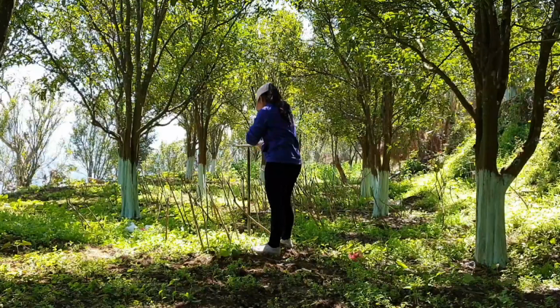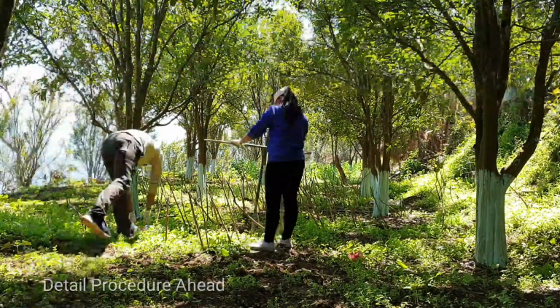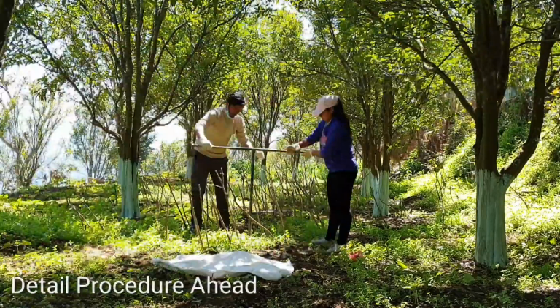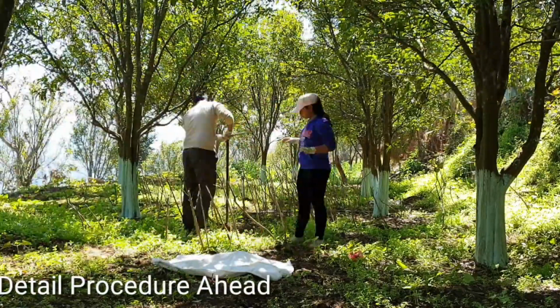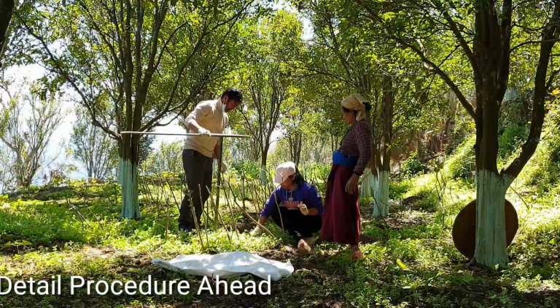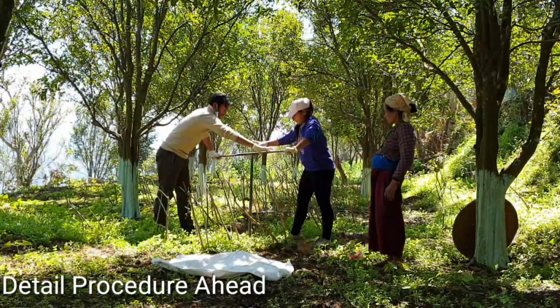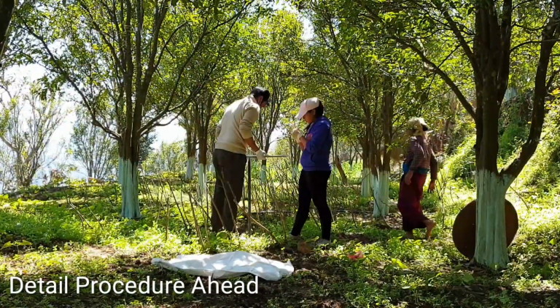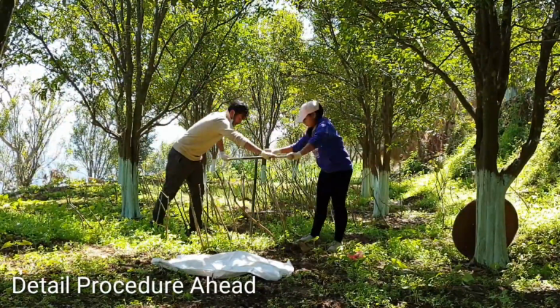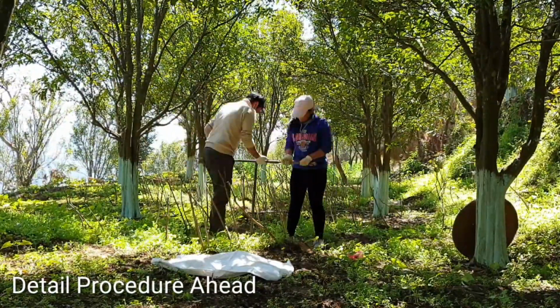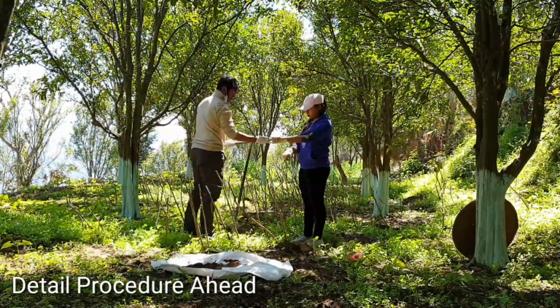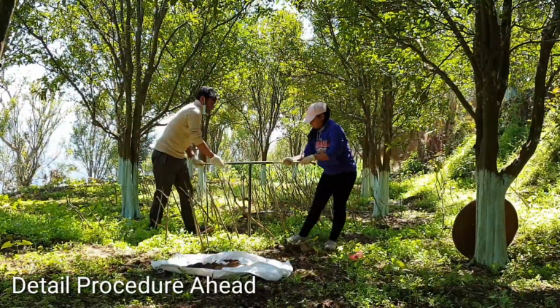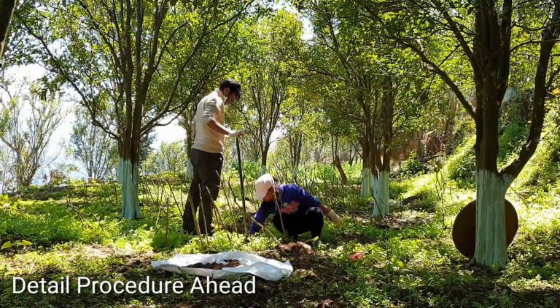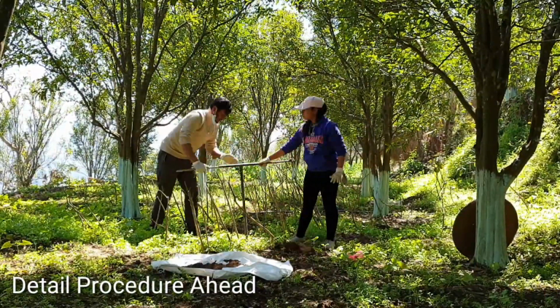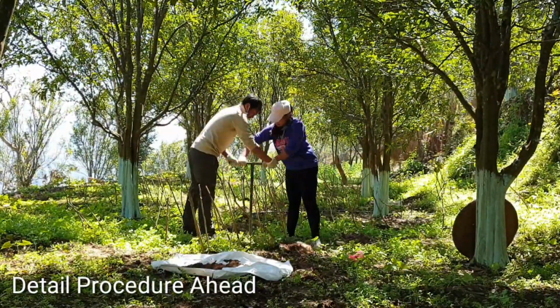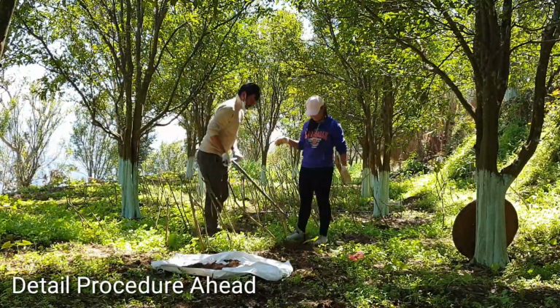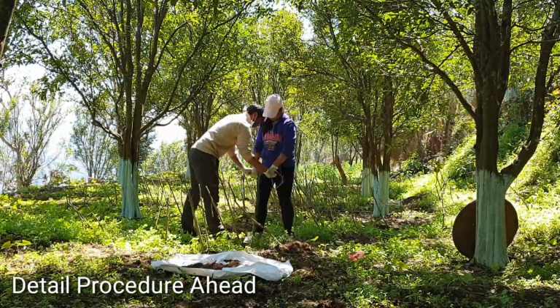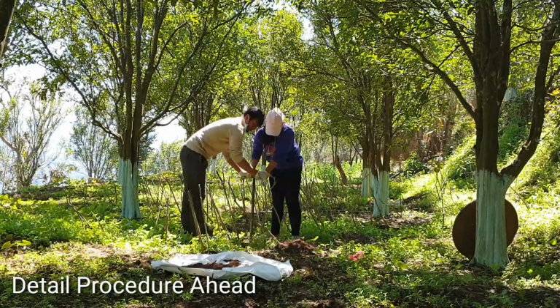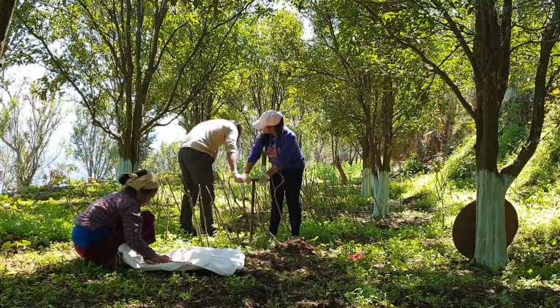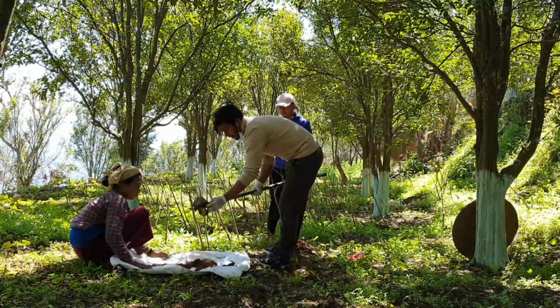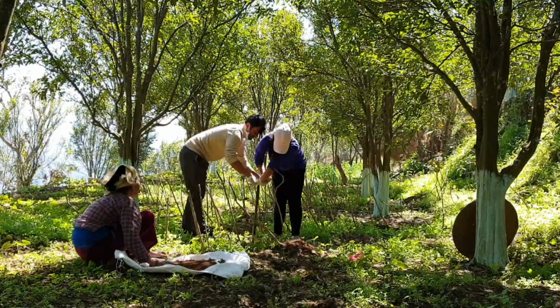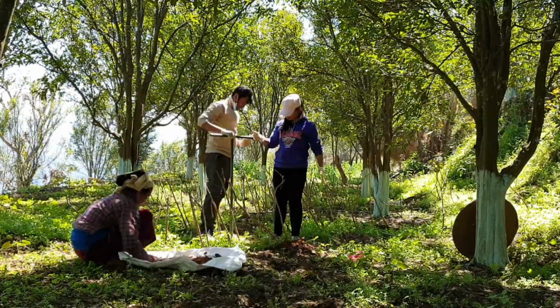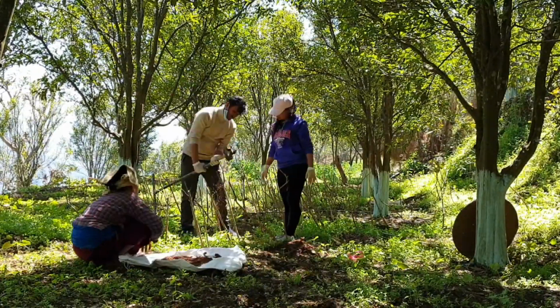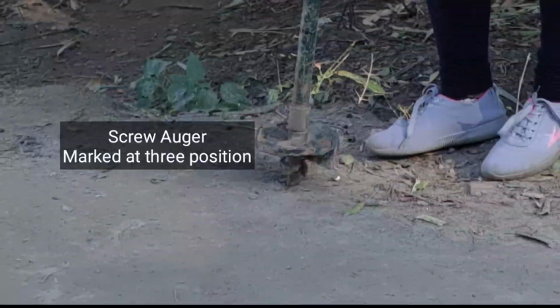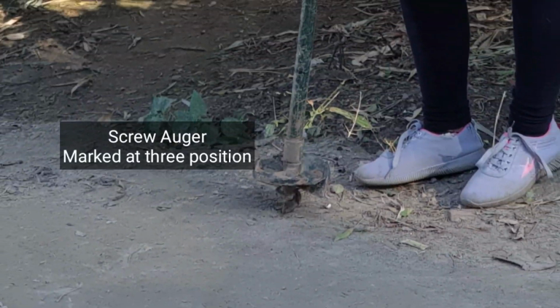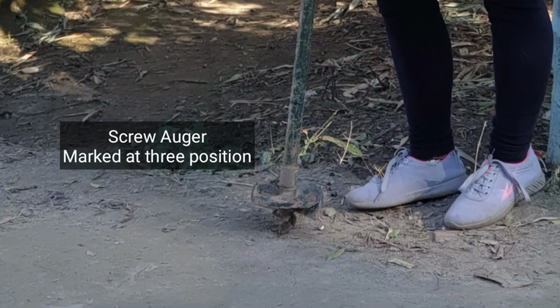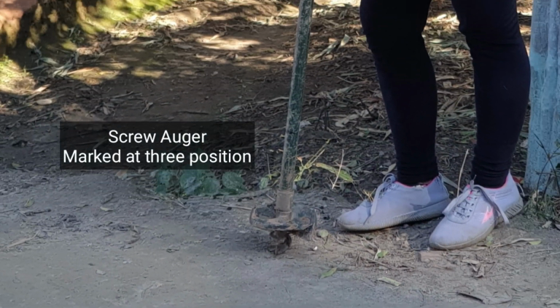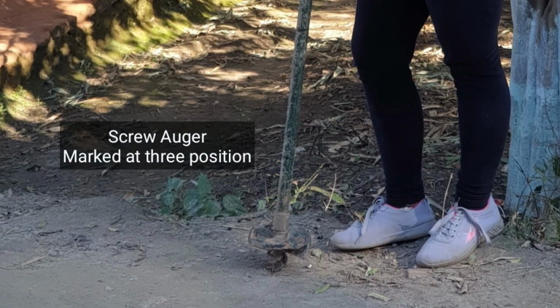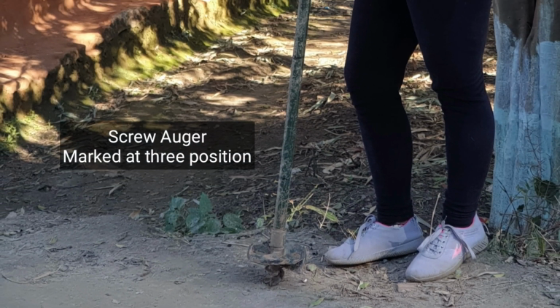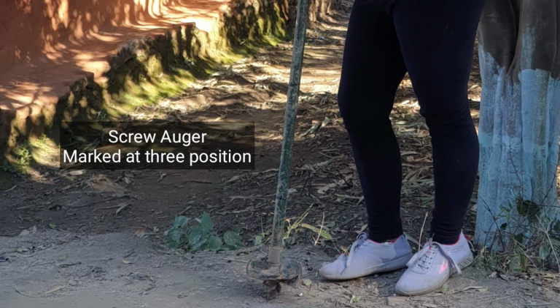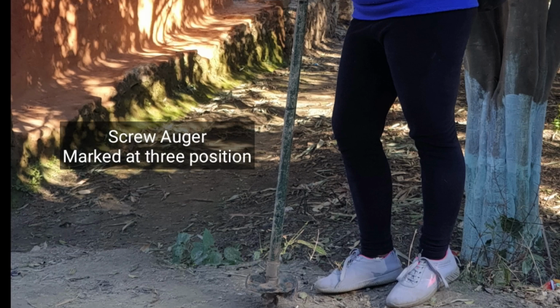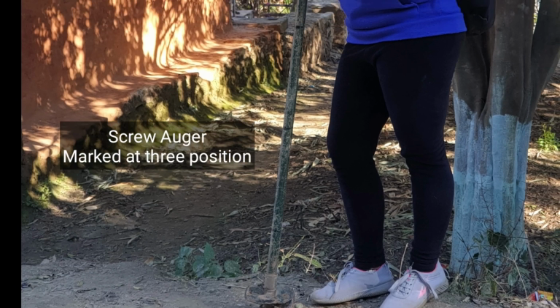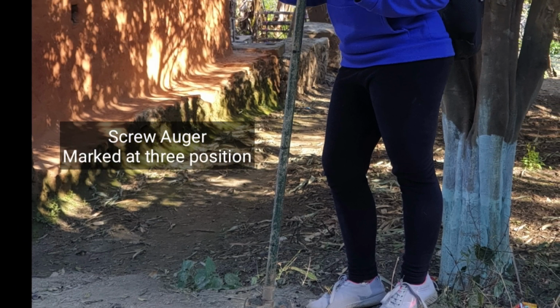We are collecting a soil sample from an orchard using a screw auger. In an orchard, we have to take the sample from 1 meter depth, so on the auger you need to mark the positions at 1 foot, 2 feet, and 3 feet.